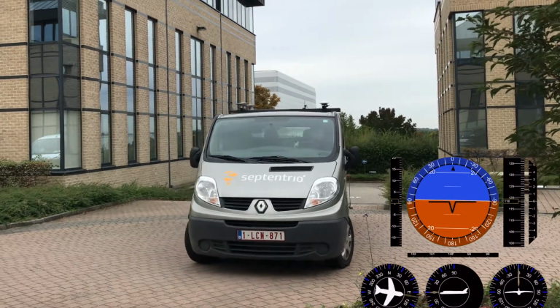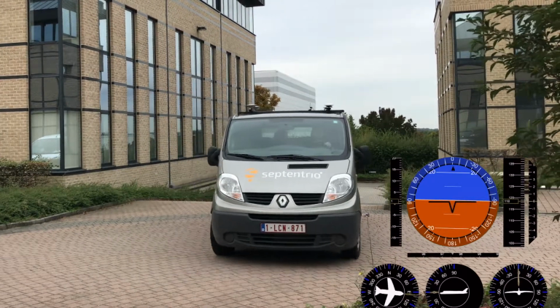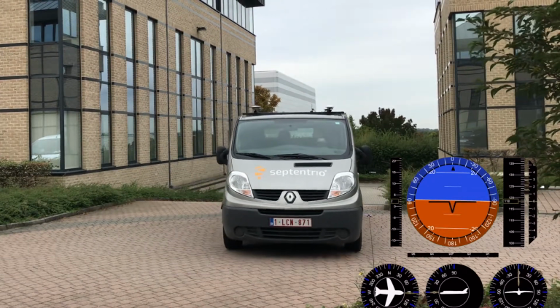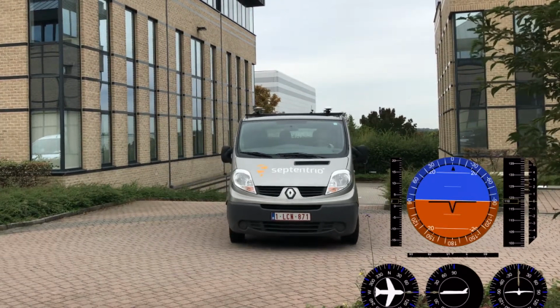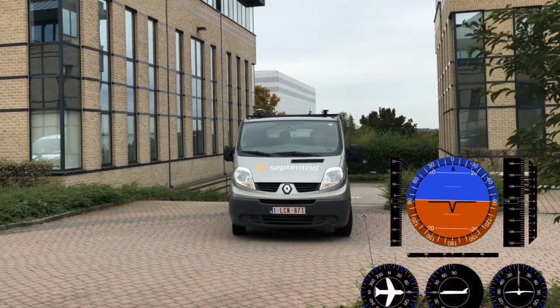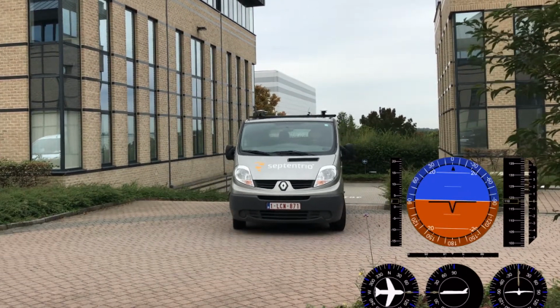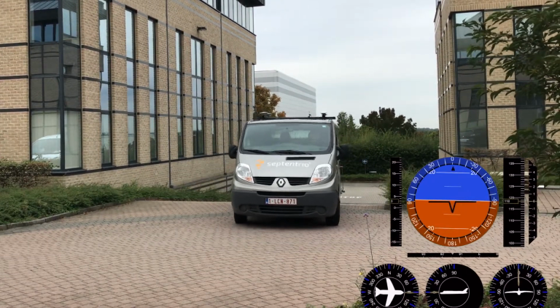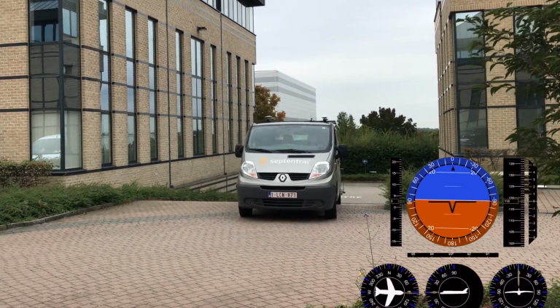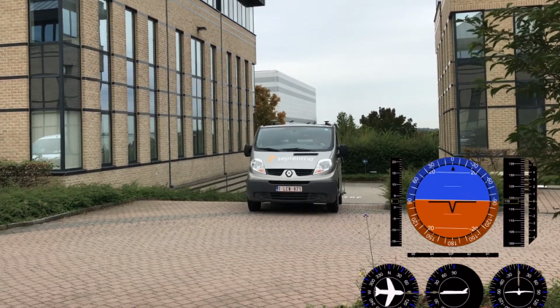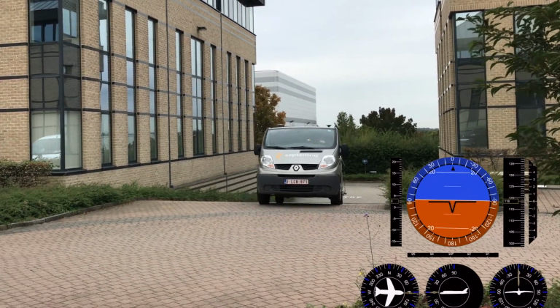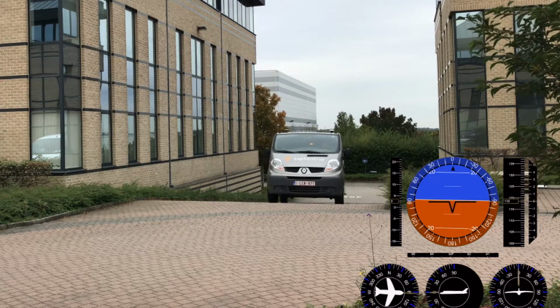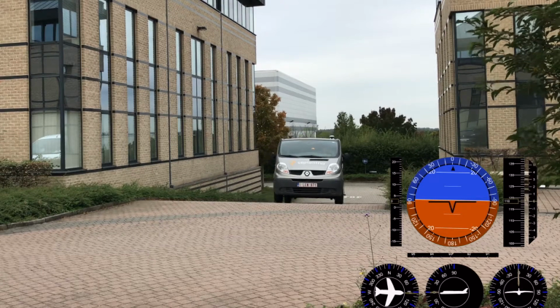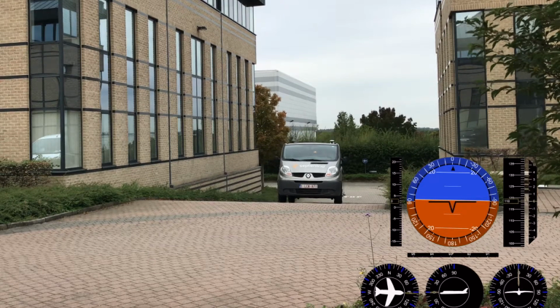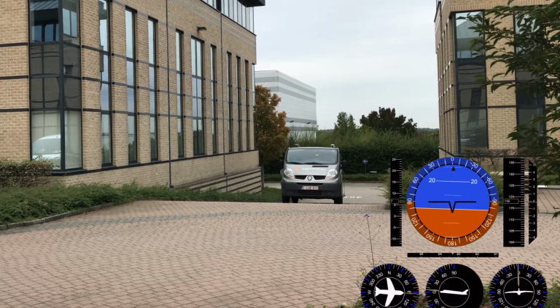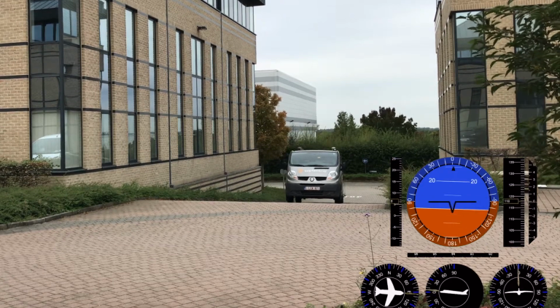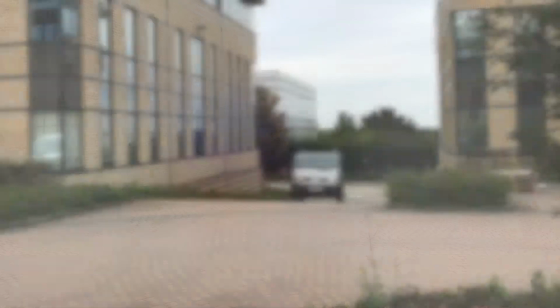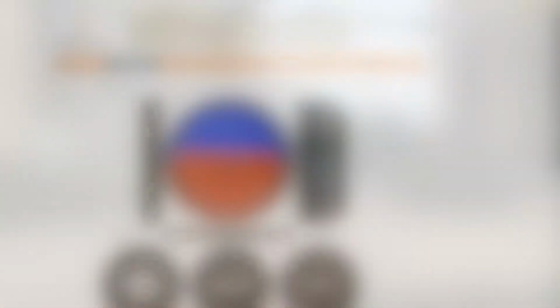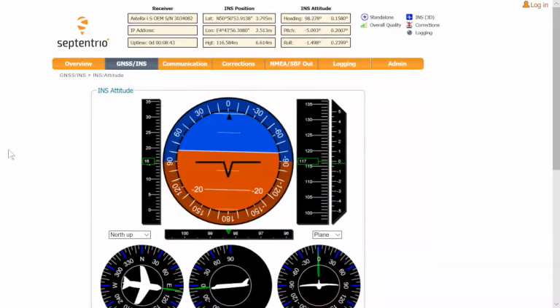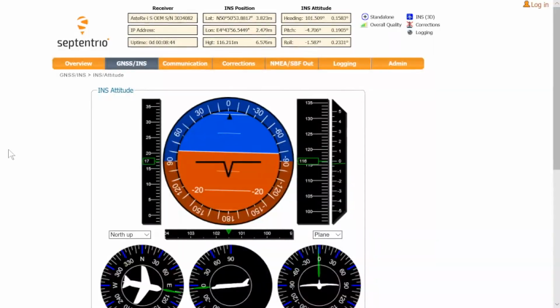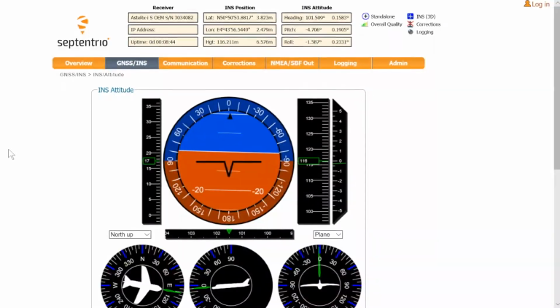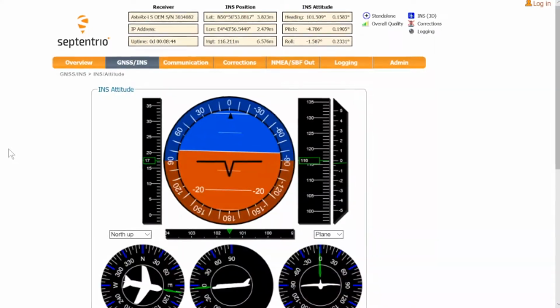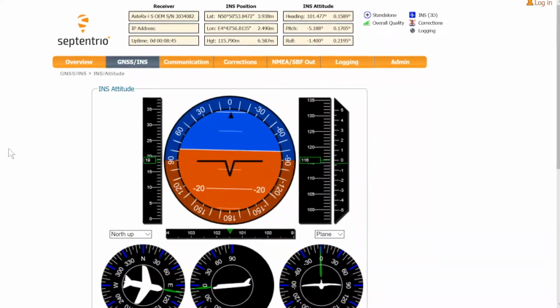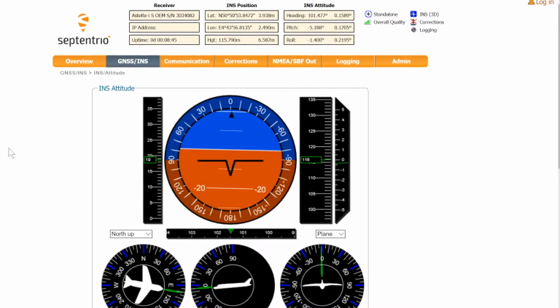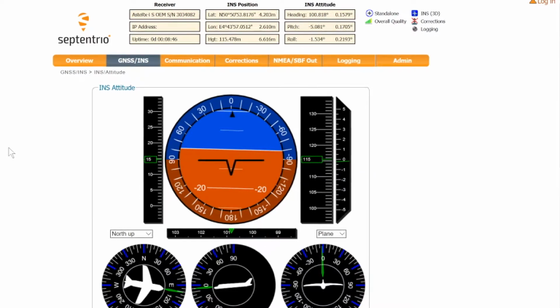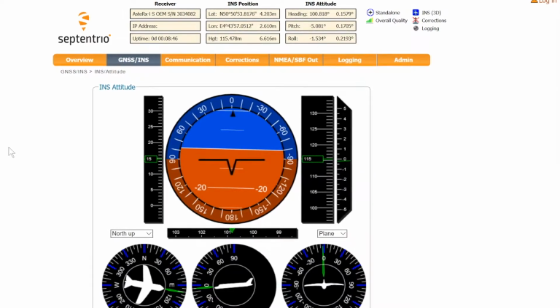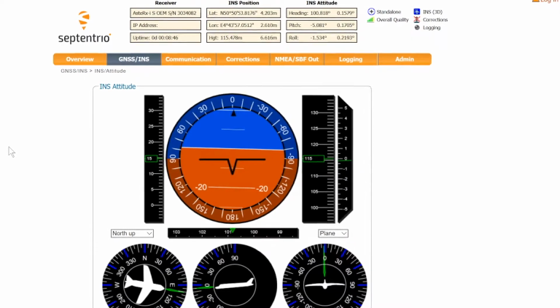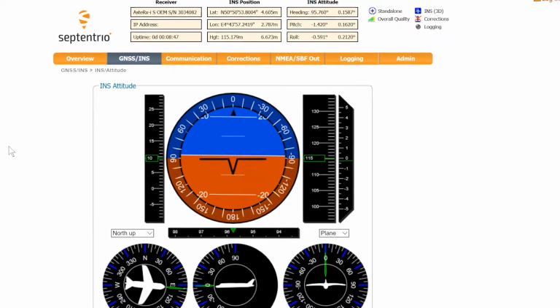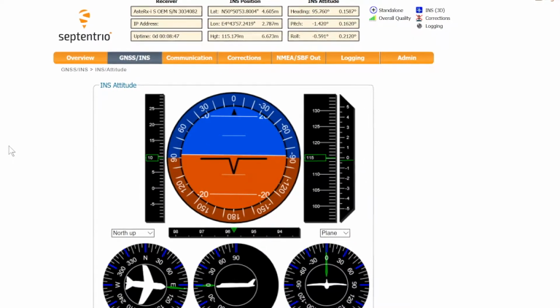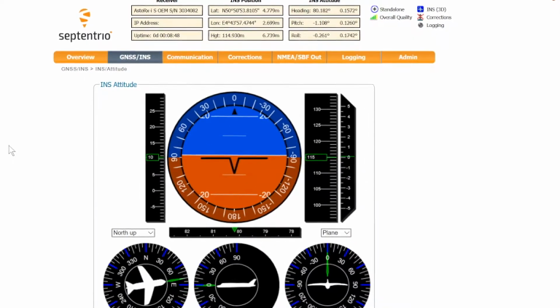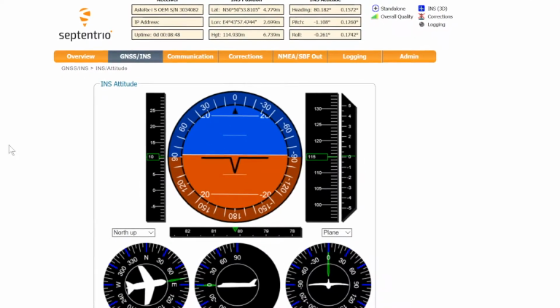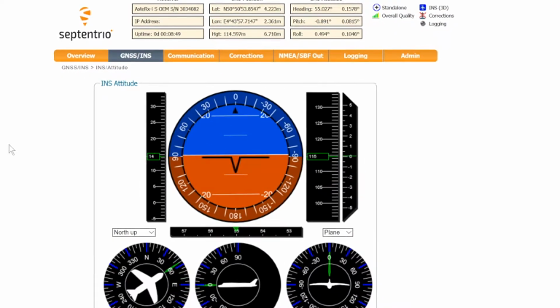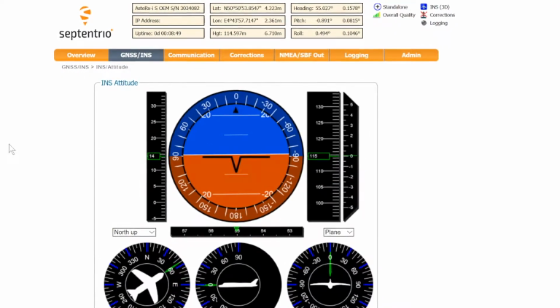When the Asterix i is correctly initialized, the INS attitude and position will be available in the overview page of the web interface. And while driving, you can see the 3D attitude of the vehicle being tracked.